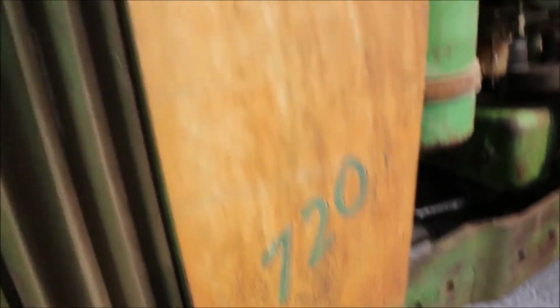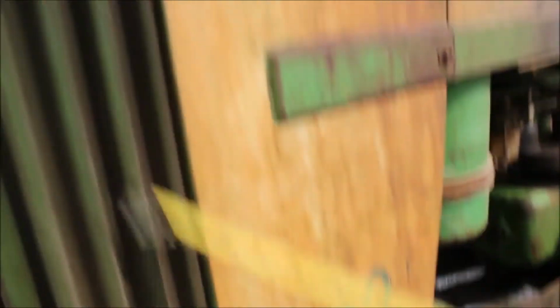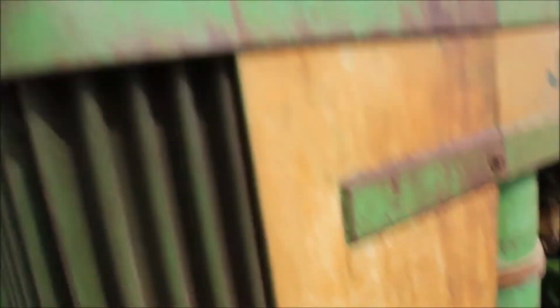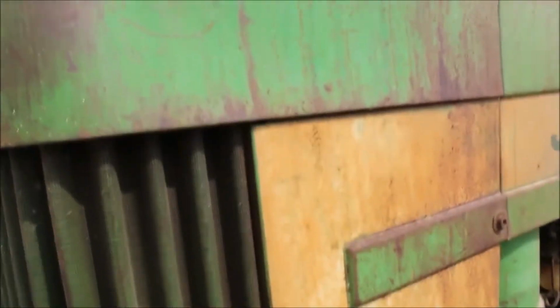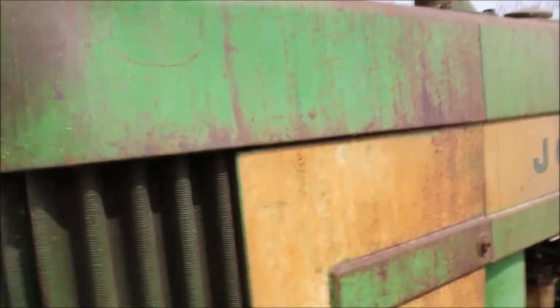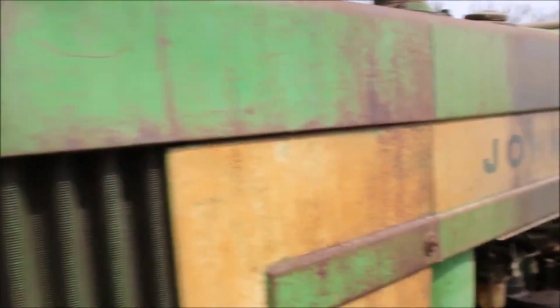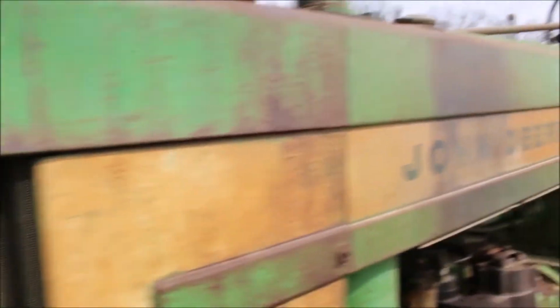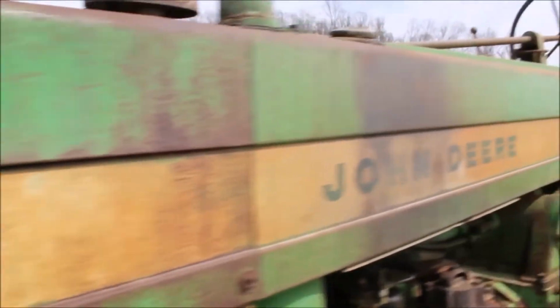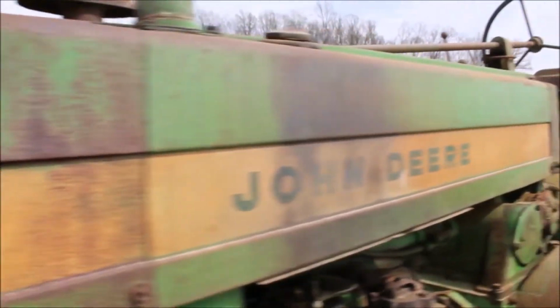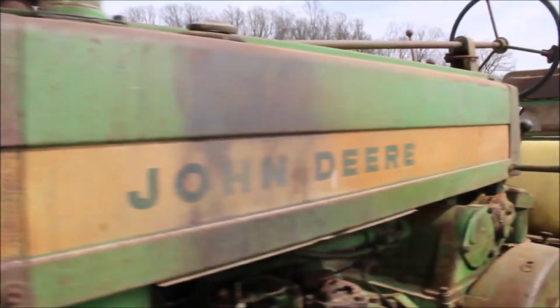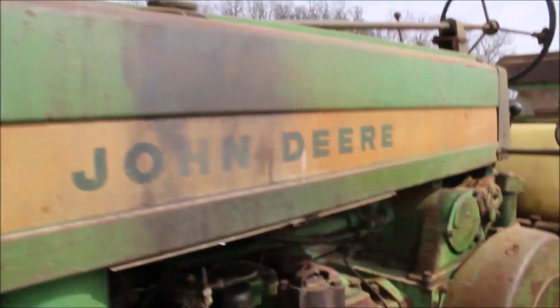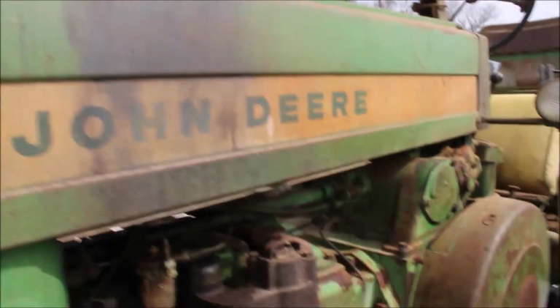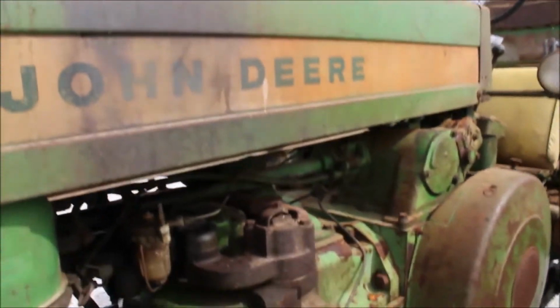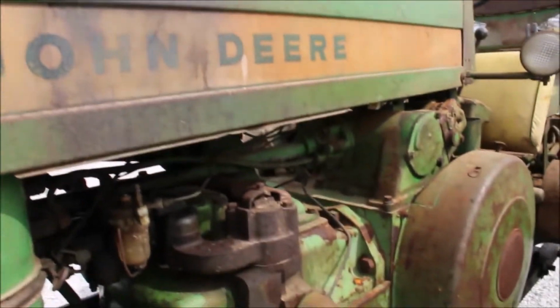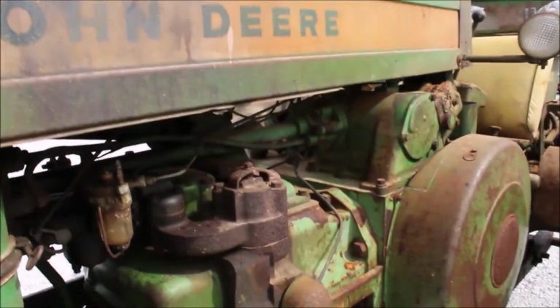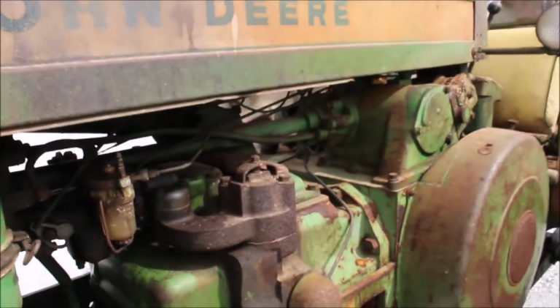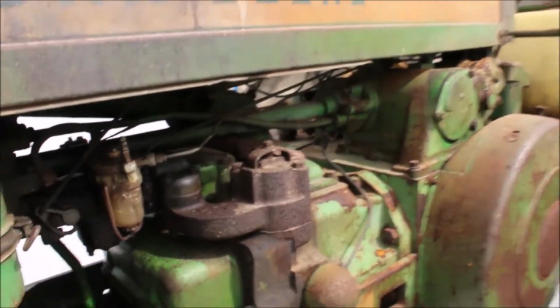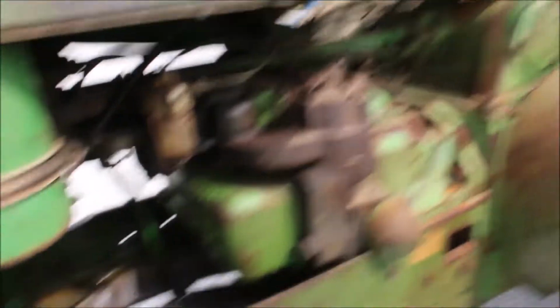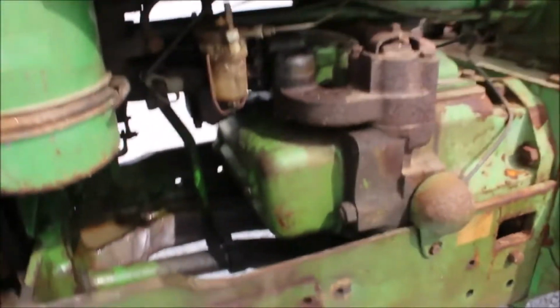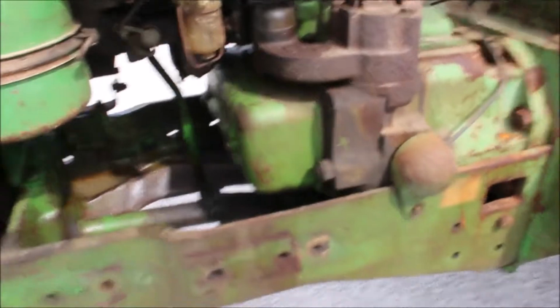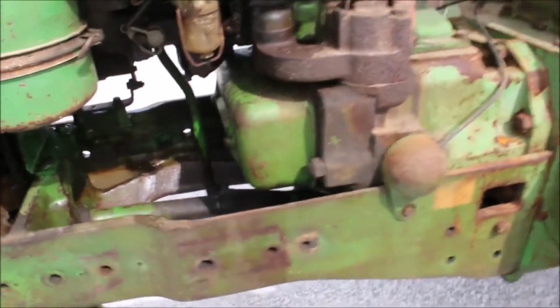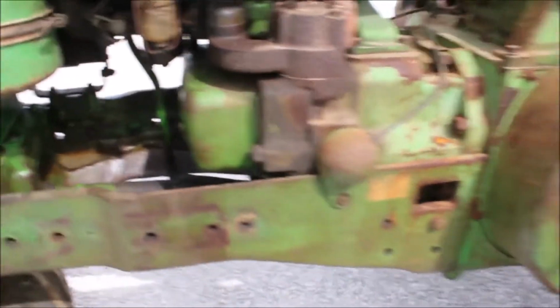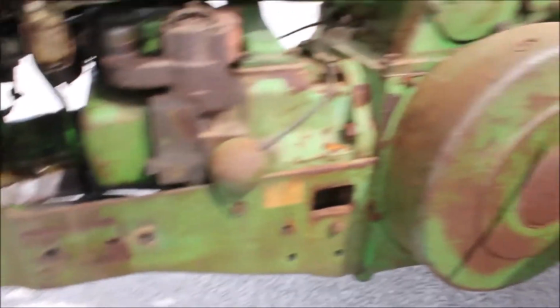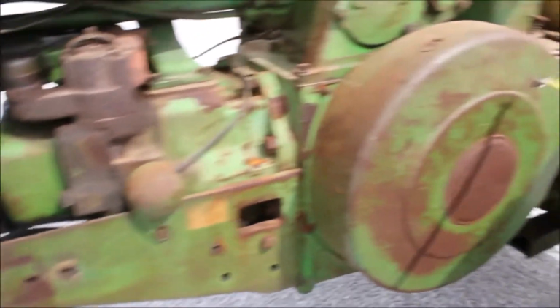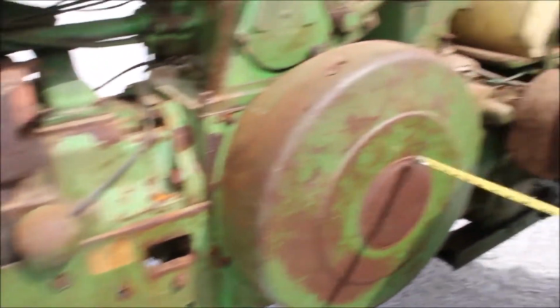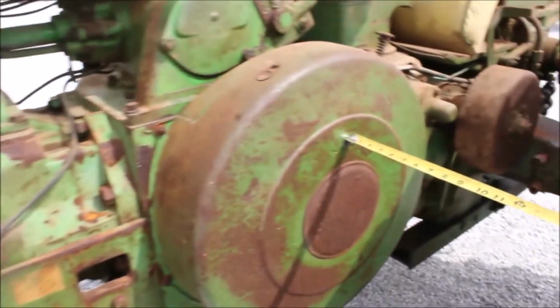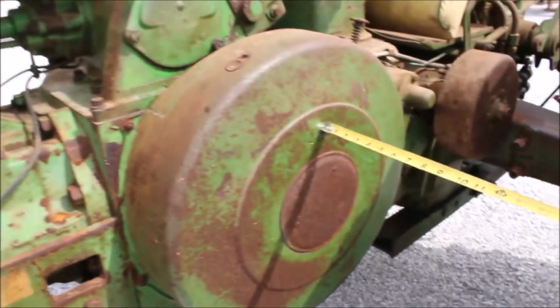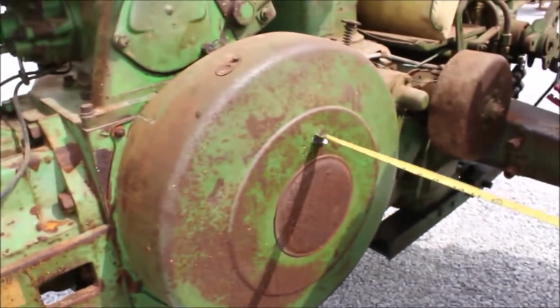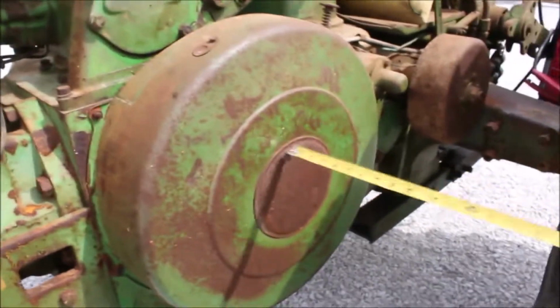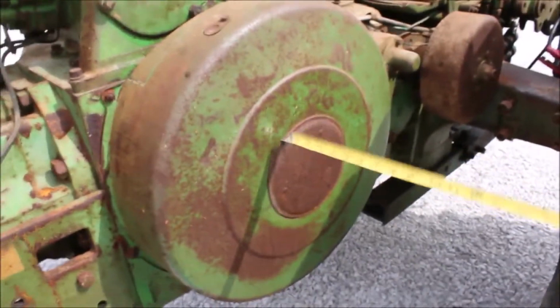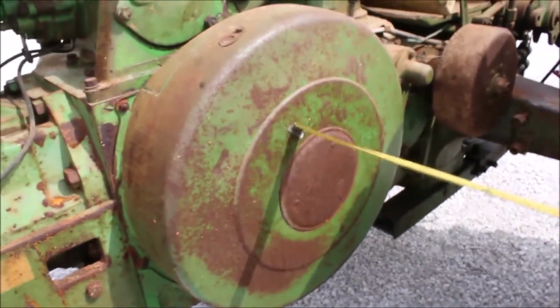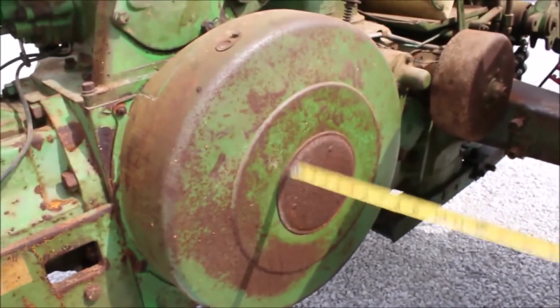It's got nice sheet metal on it. It's got nice rubber on it. This tractor will turn over, but it won't start.